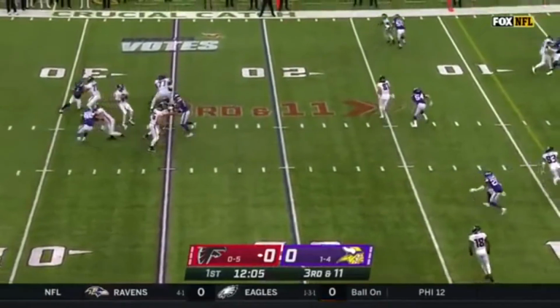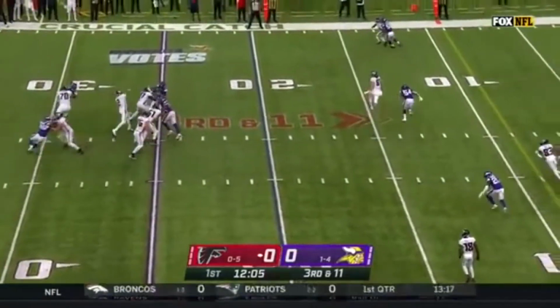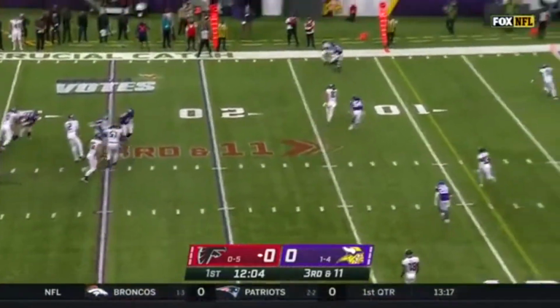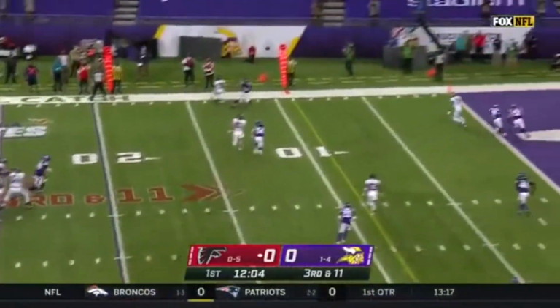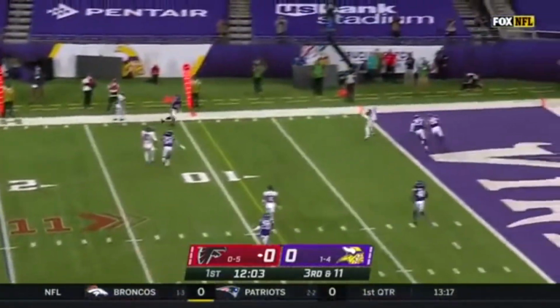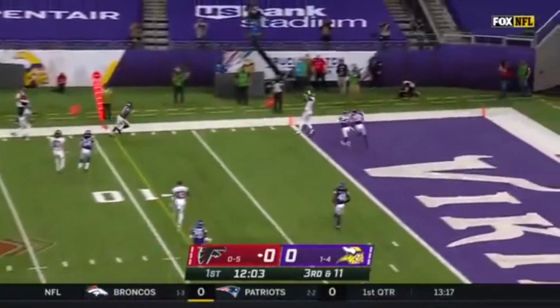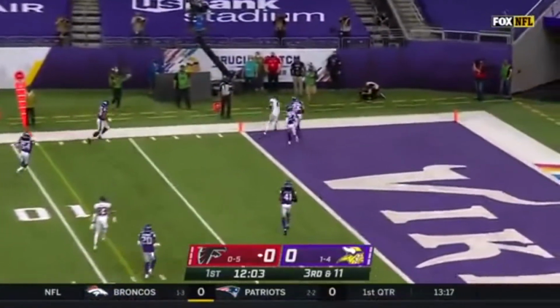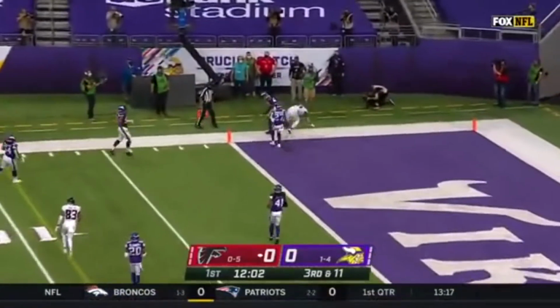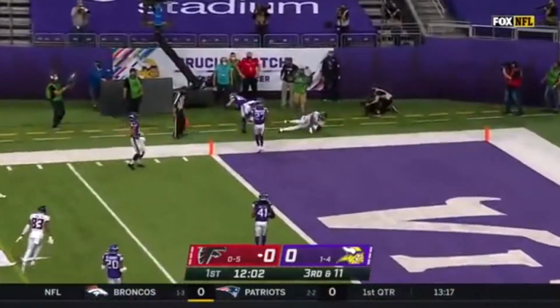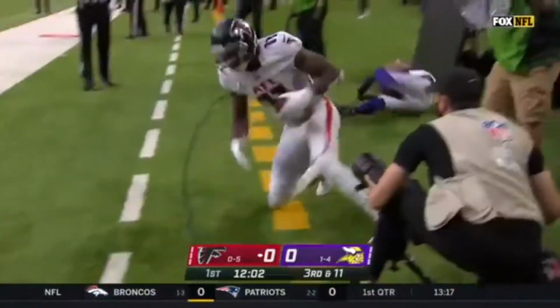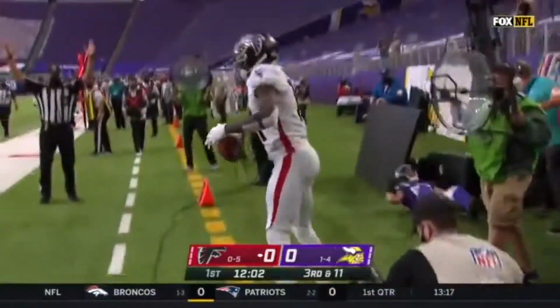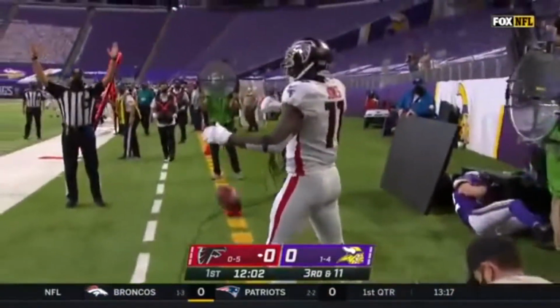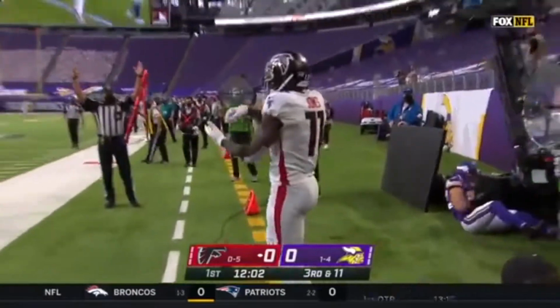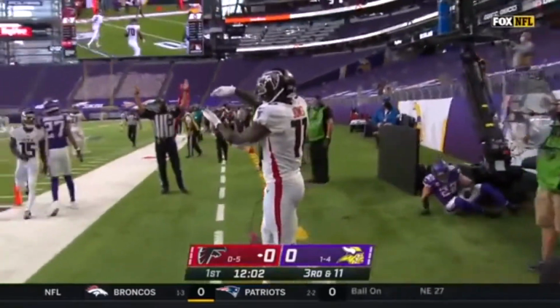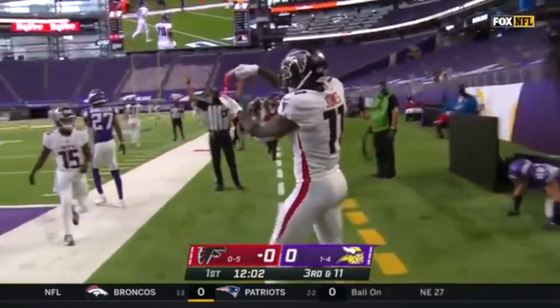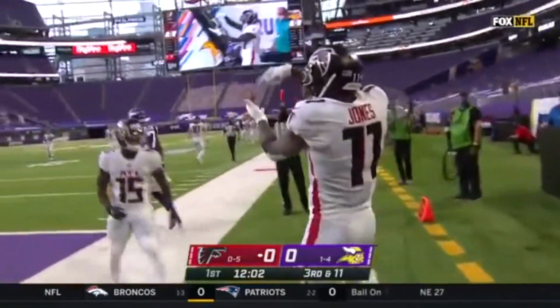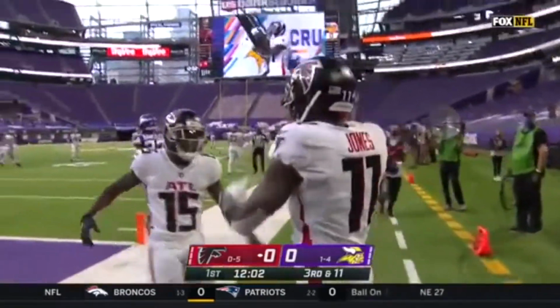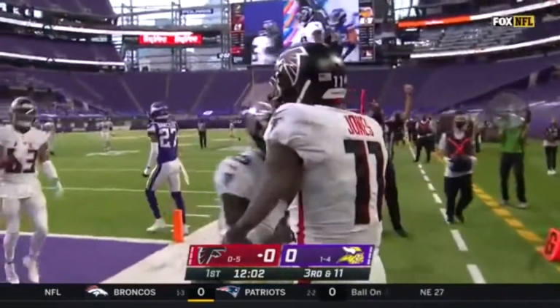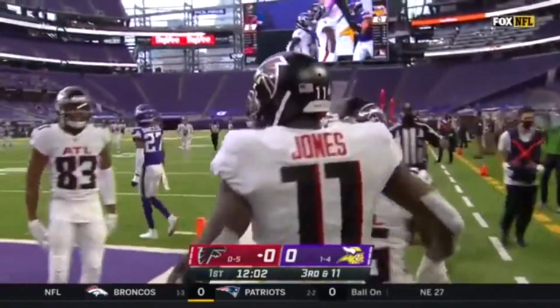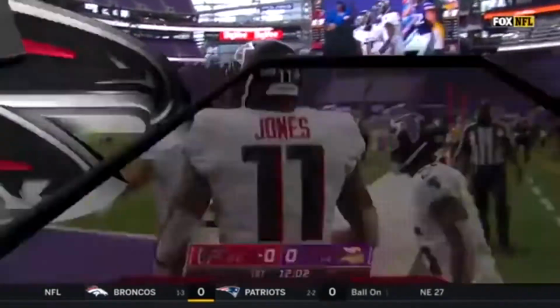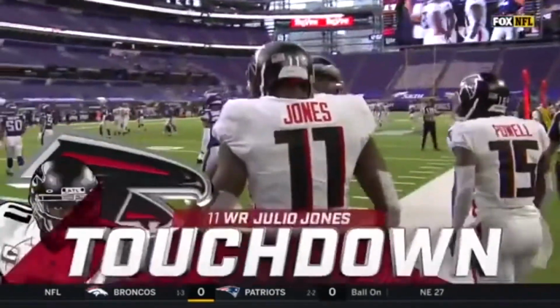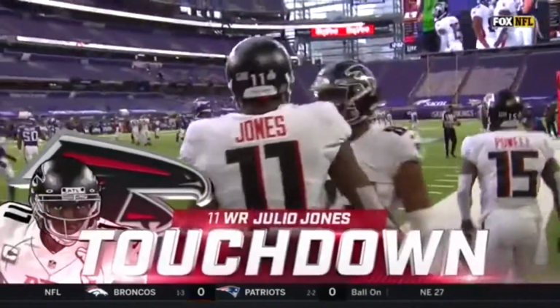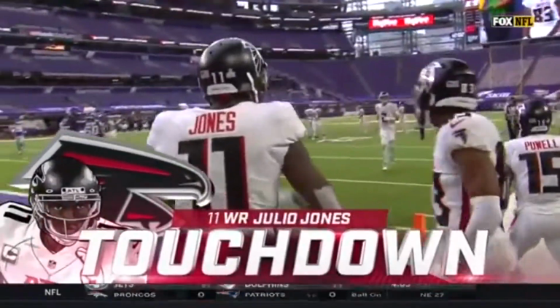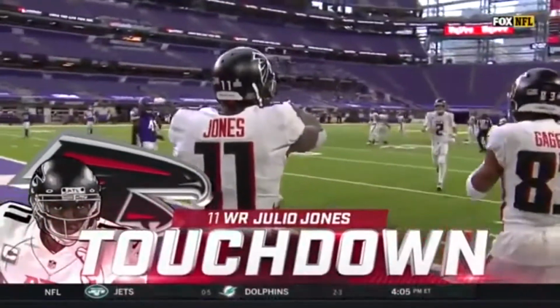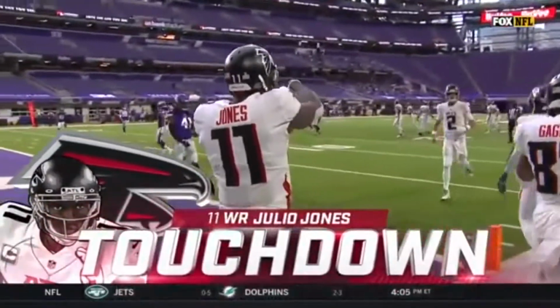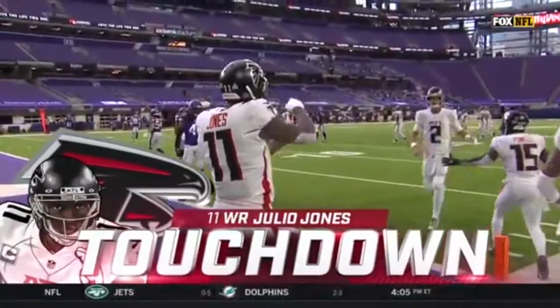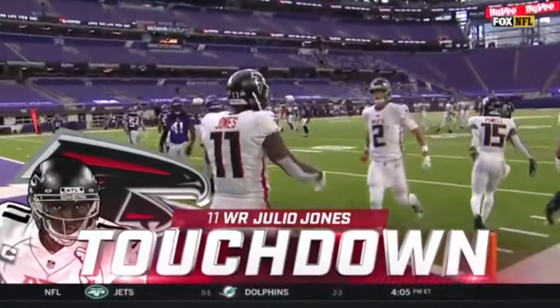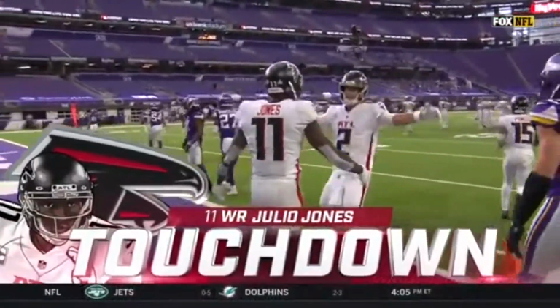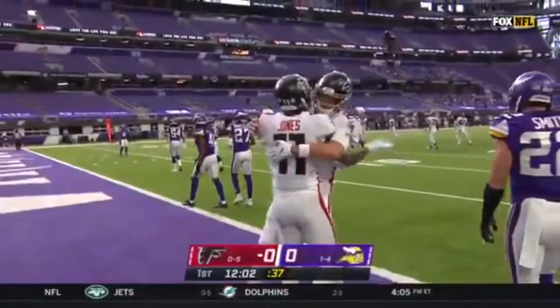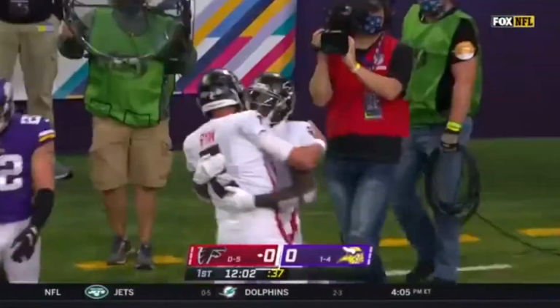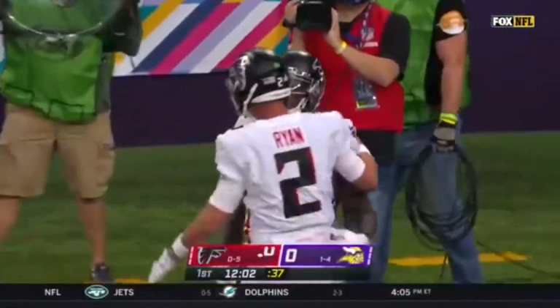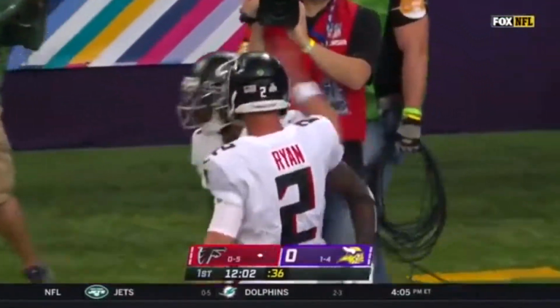Matt Ryan with a clean pocket is going for the end zone, and it's caught. Welcome back from the injury, Julio Jones. His first score of the season on the strike from Matt Ryan of 20 yards.